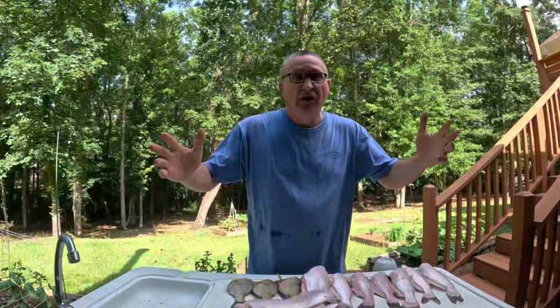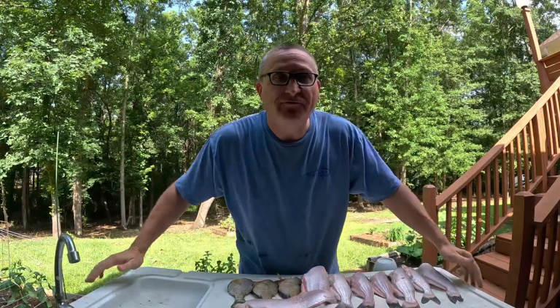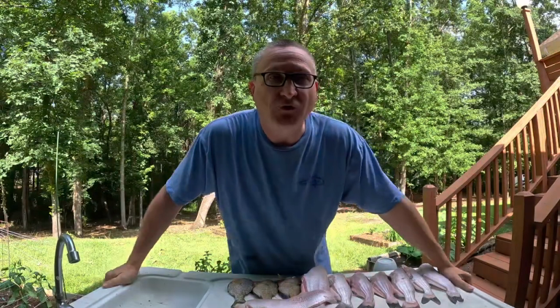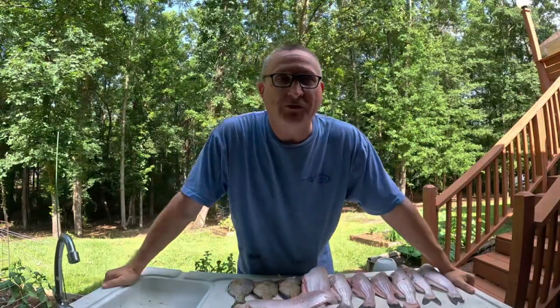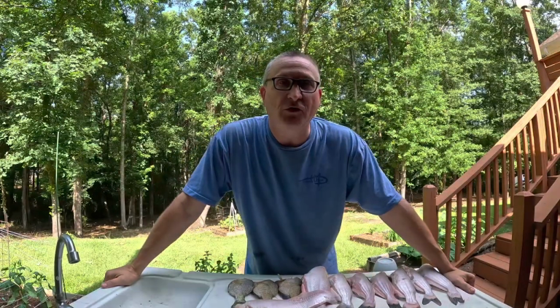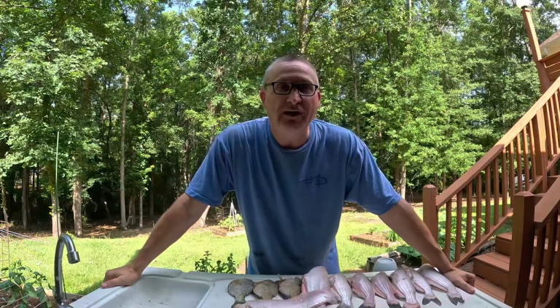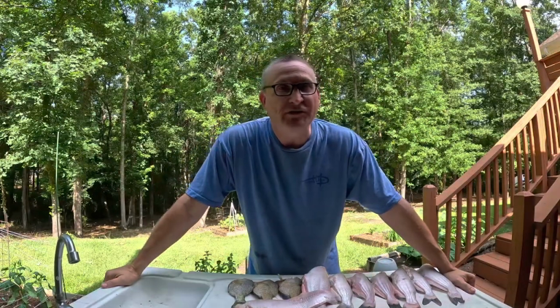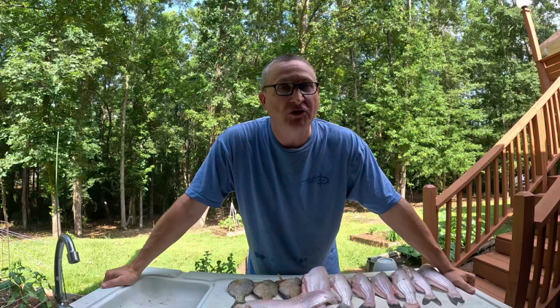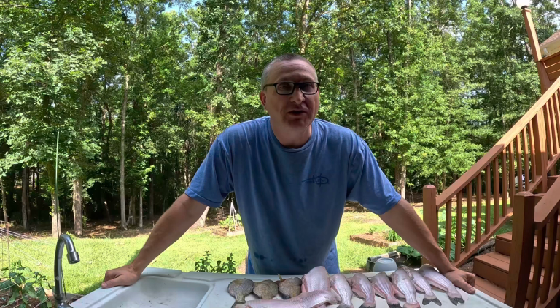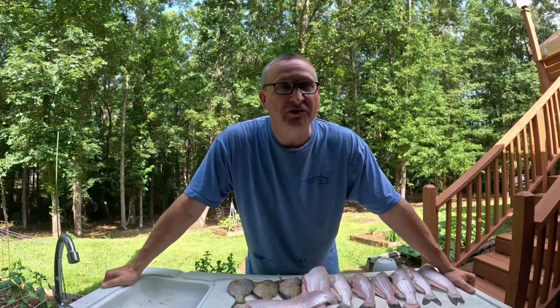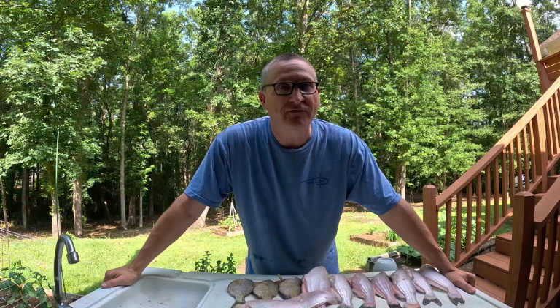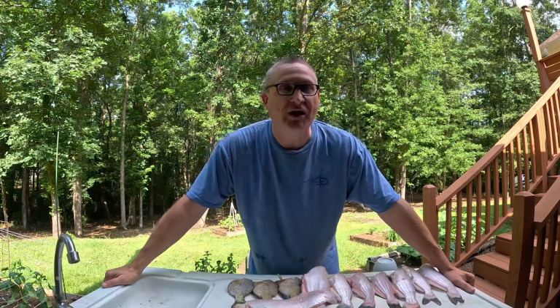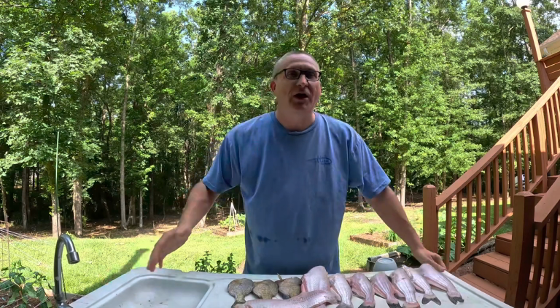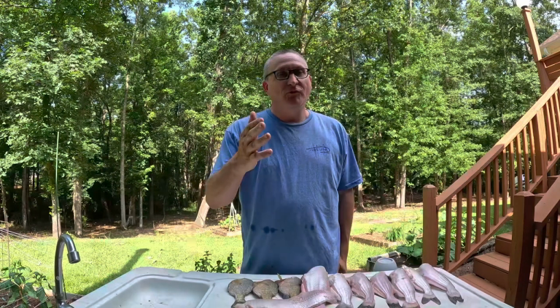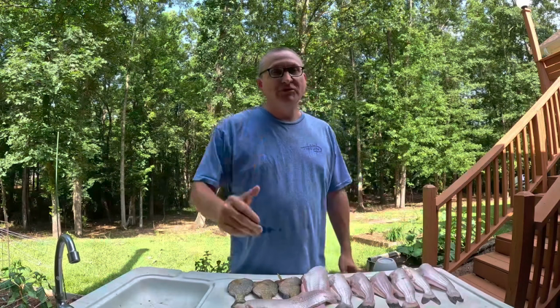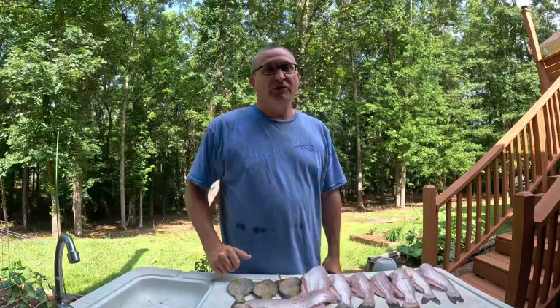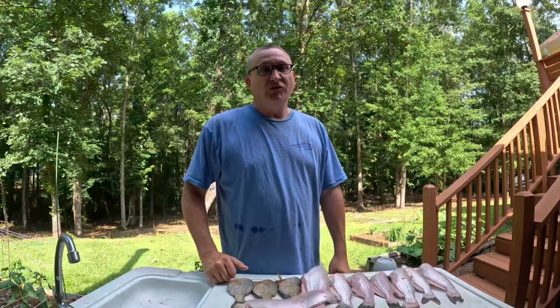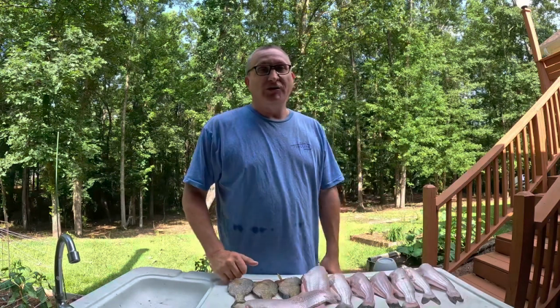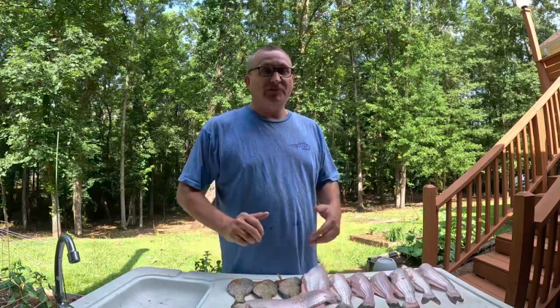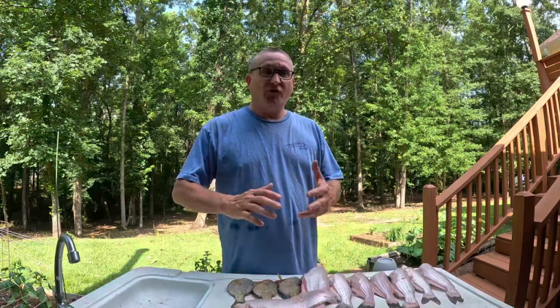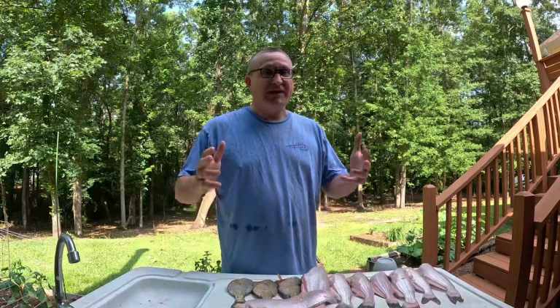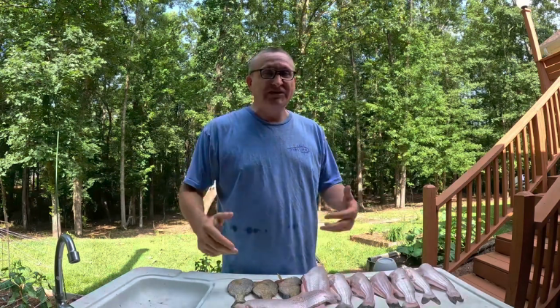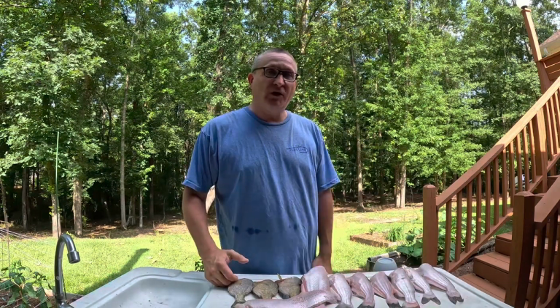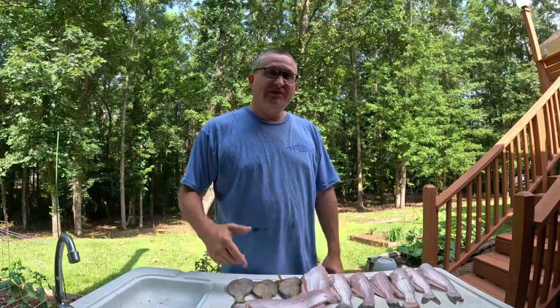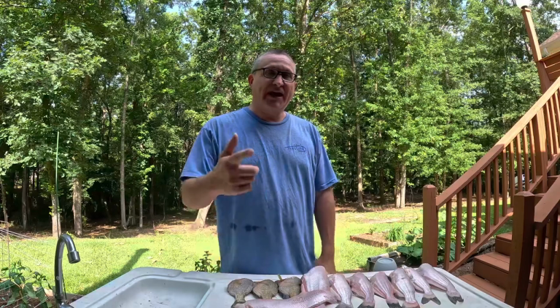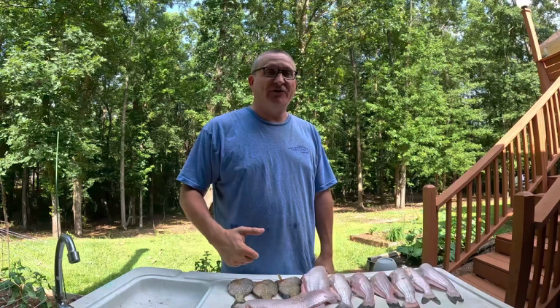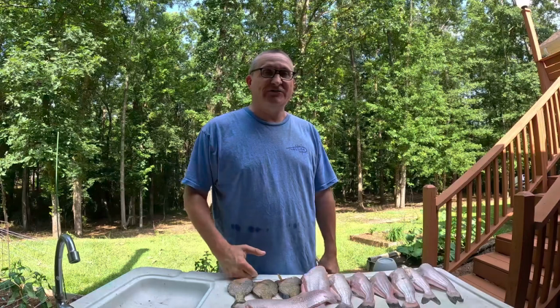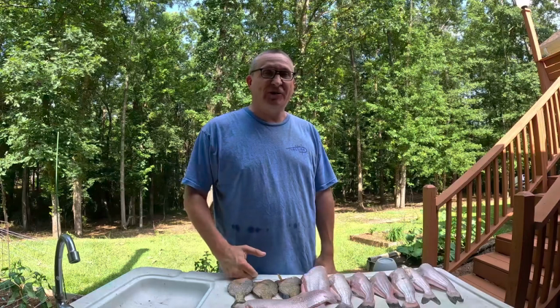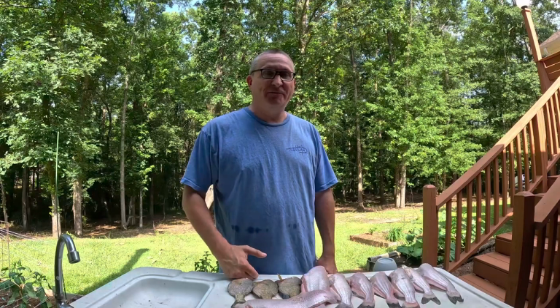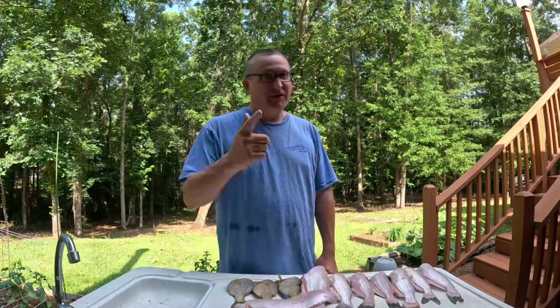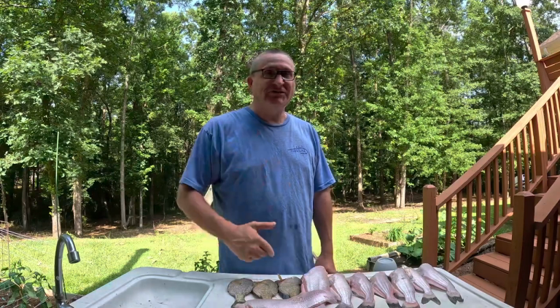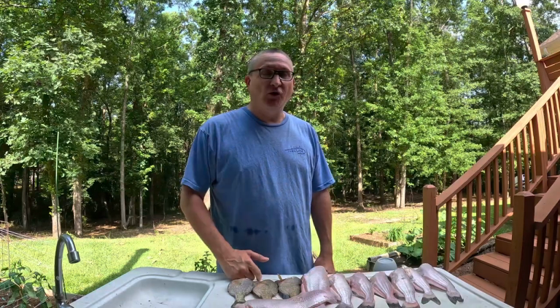Hey folks, welcome to the show today. This is a cooking edition of Catfish Kyle. I'm going to be showing you a simple, quick, easy way to have fish for supper. Let's get going.